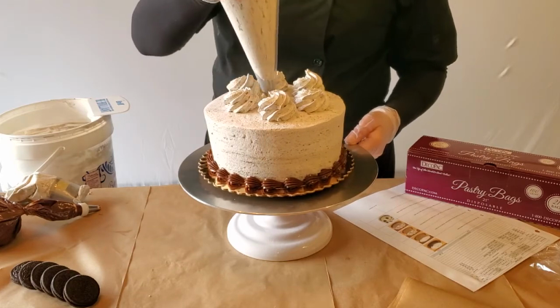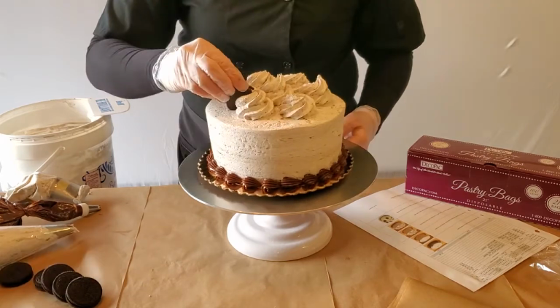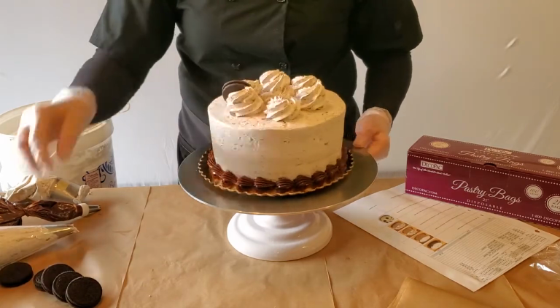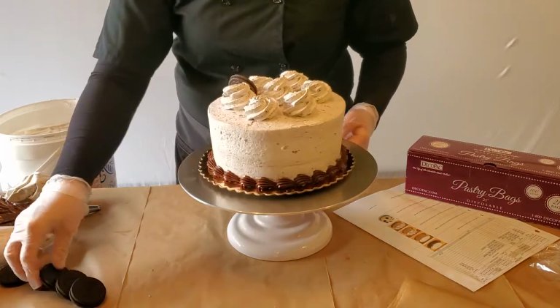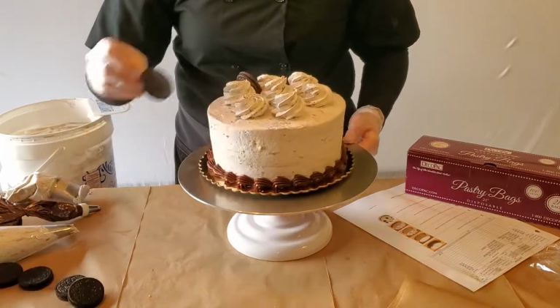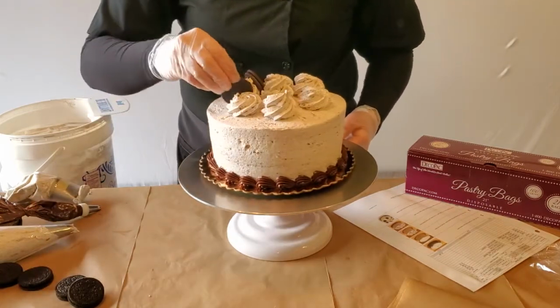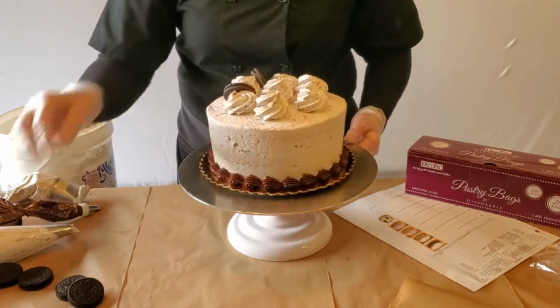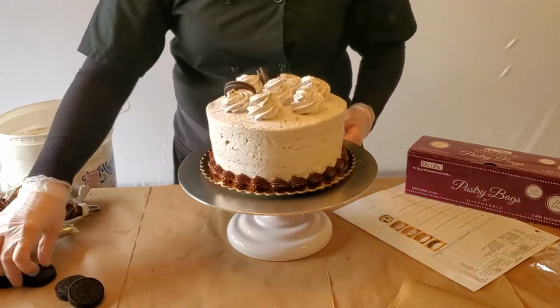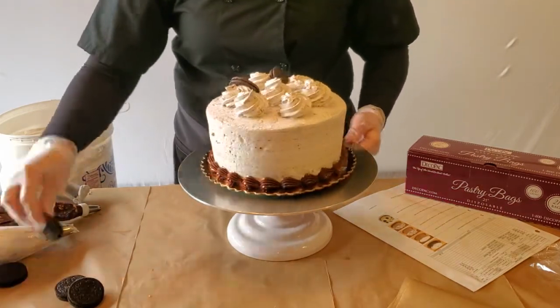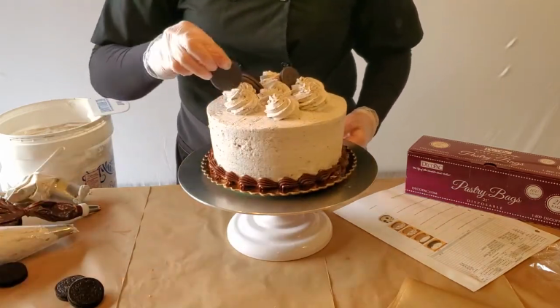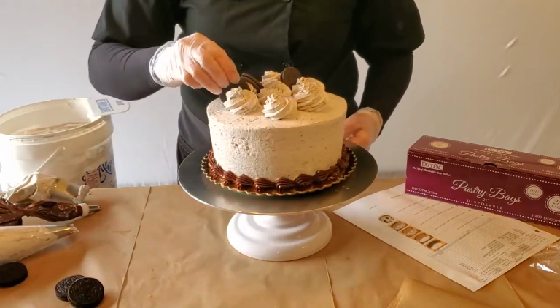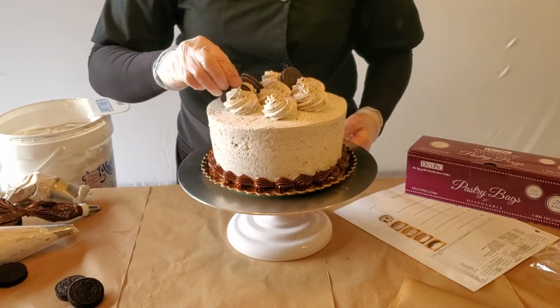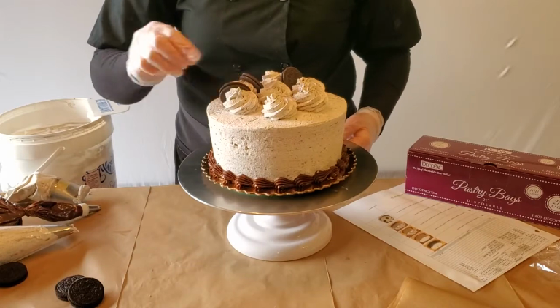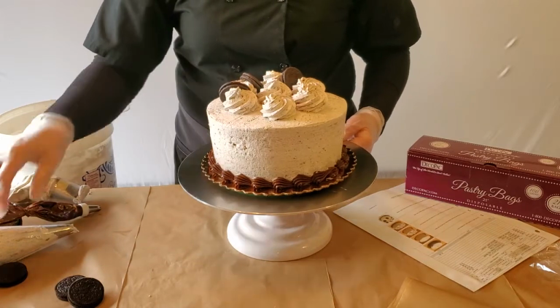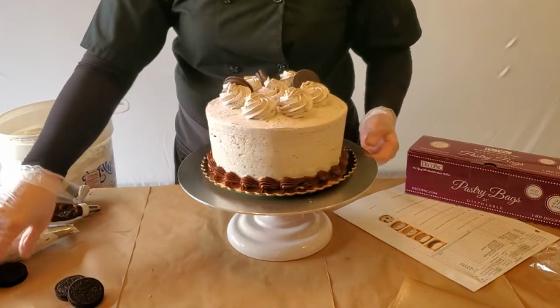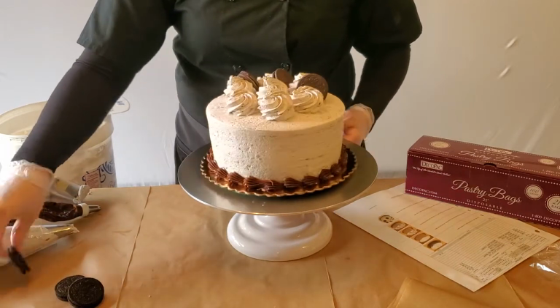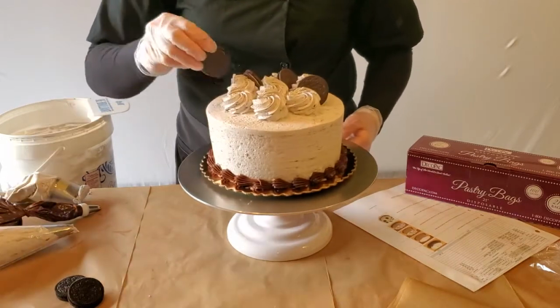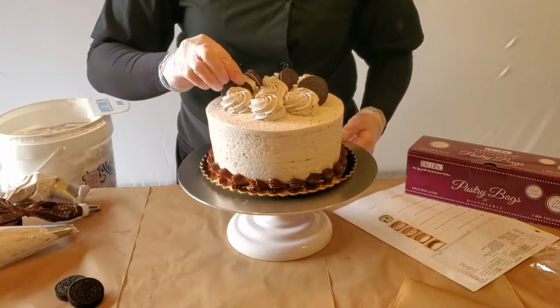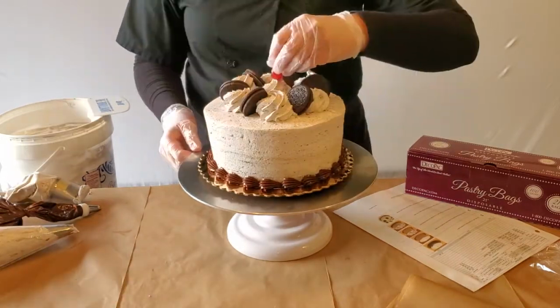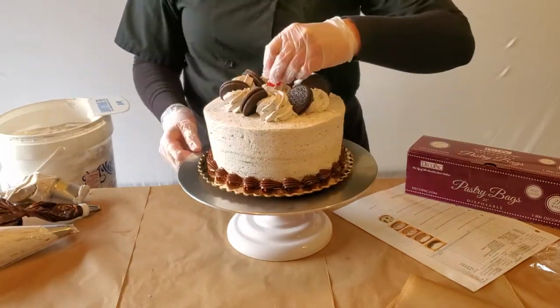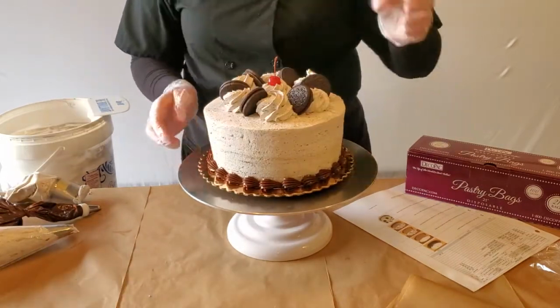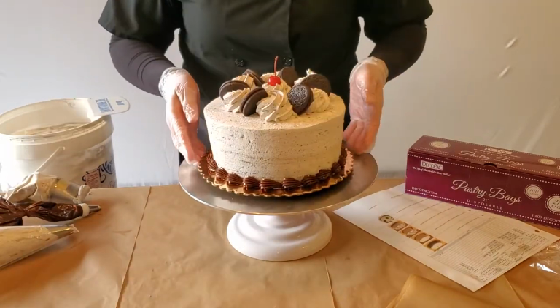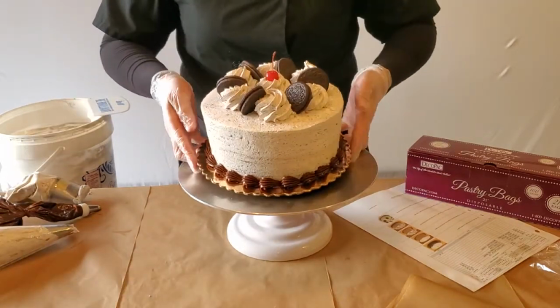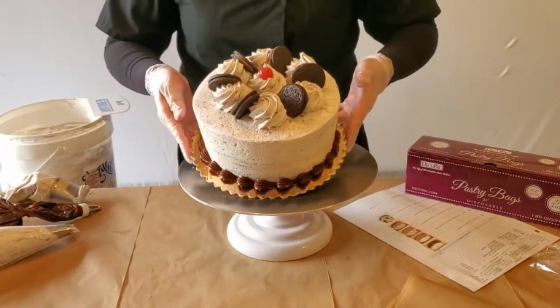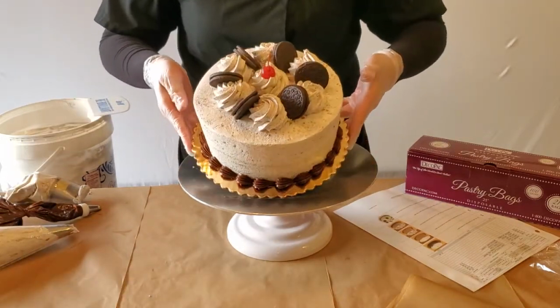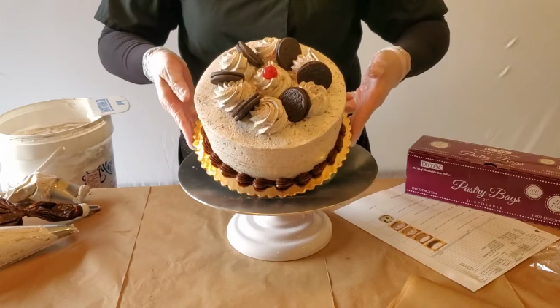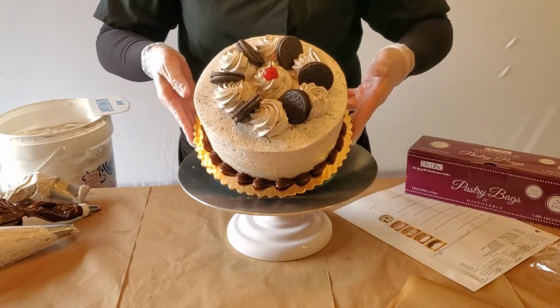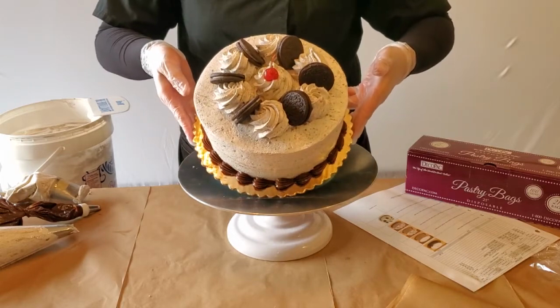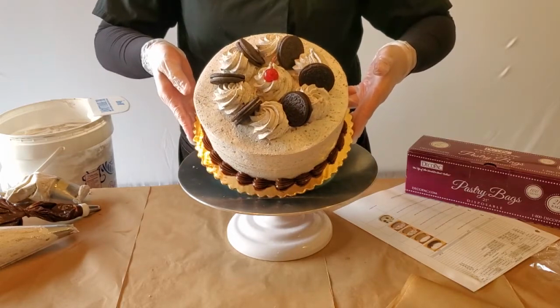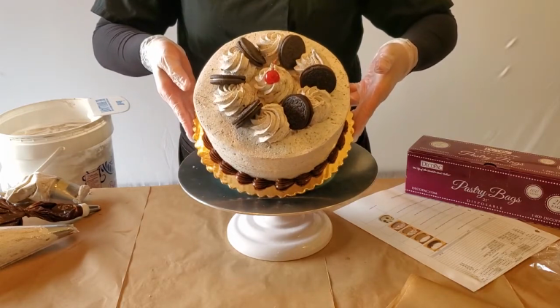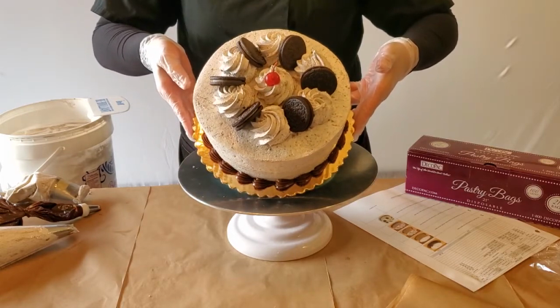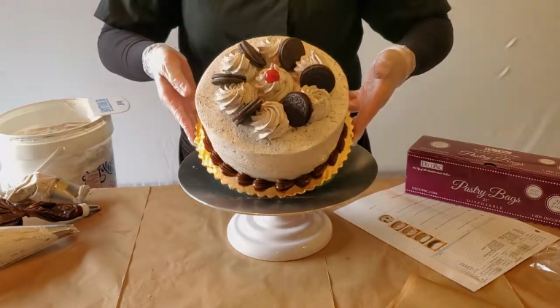Add six regular size Oreos between the rosettes on the outer edge of your cake. To finish your cake, add a rinsed and dried maraschino cherry to the center rosette. This completes your double layer cookies and cream classic cake.